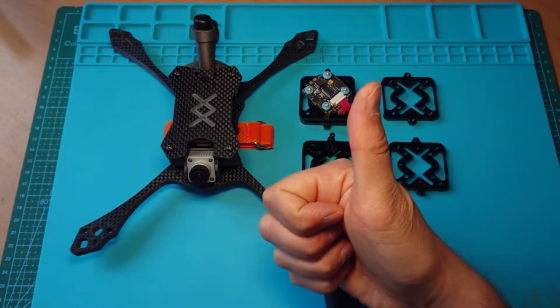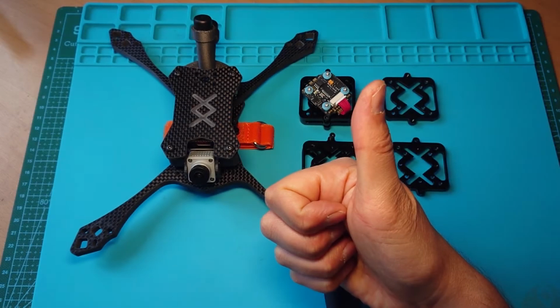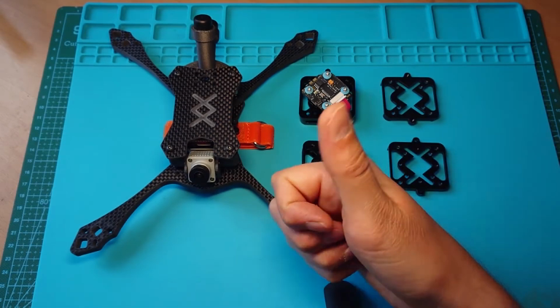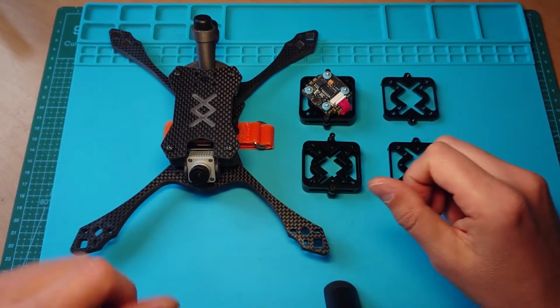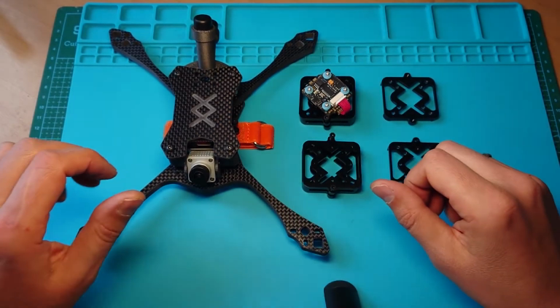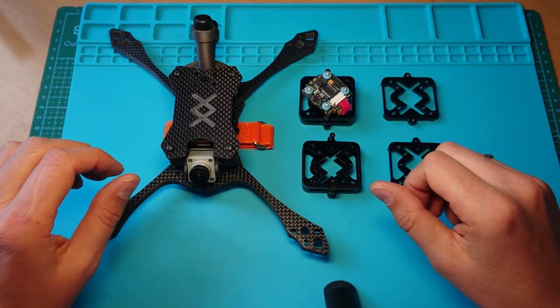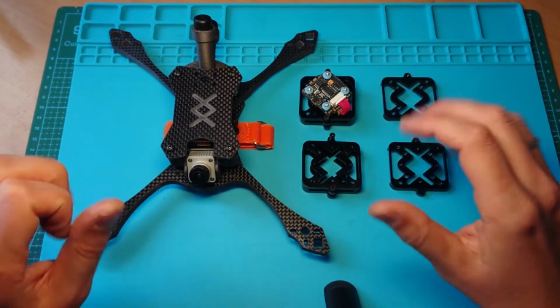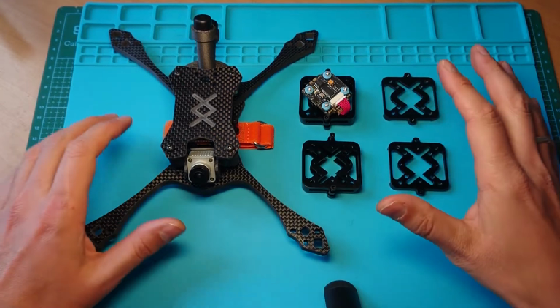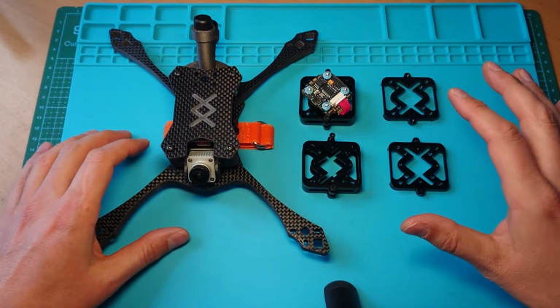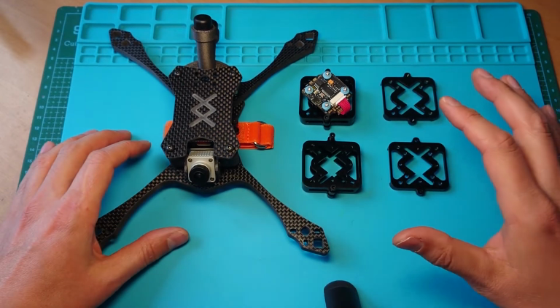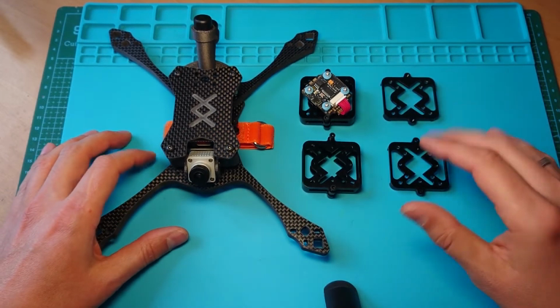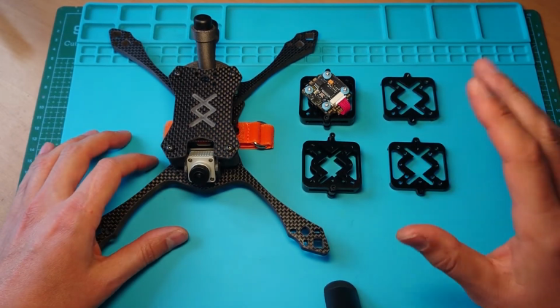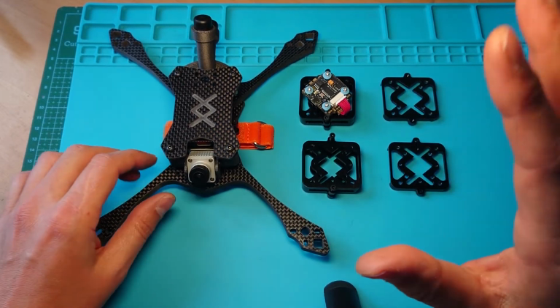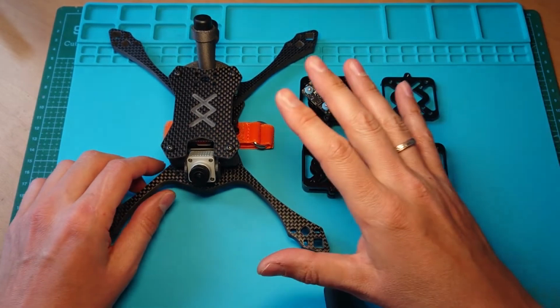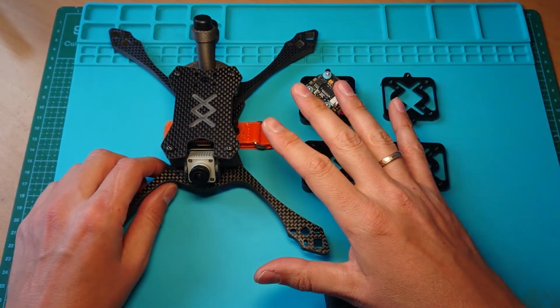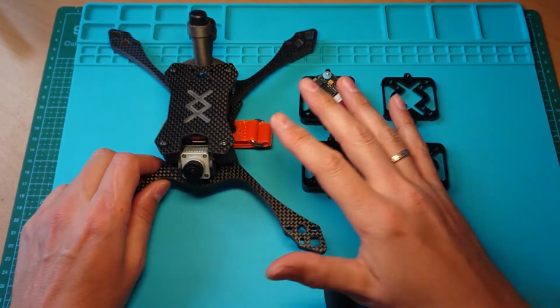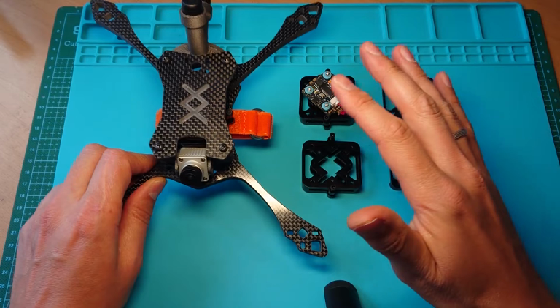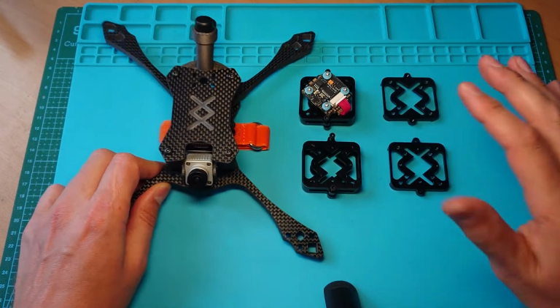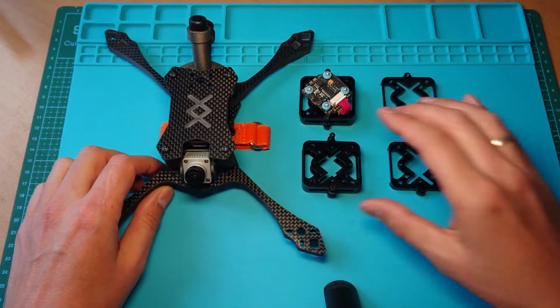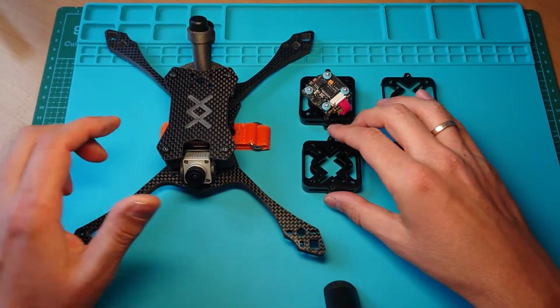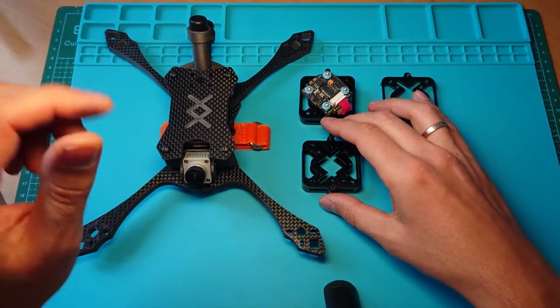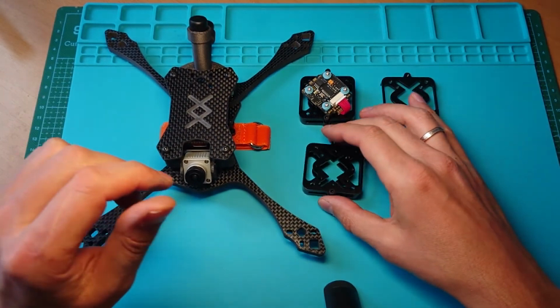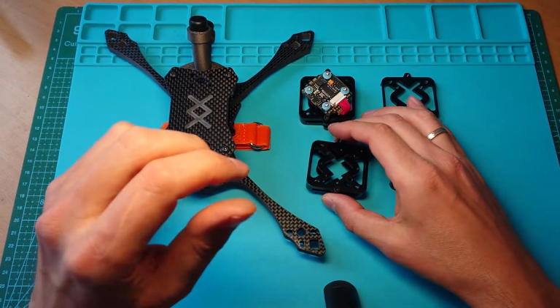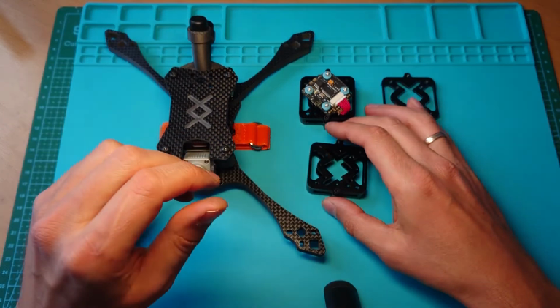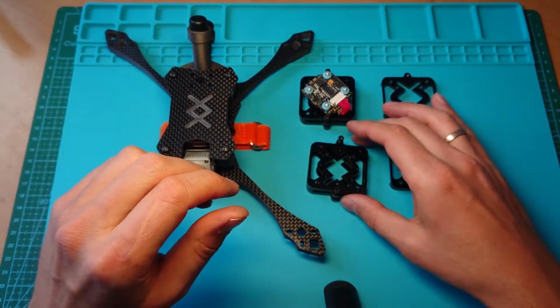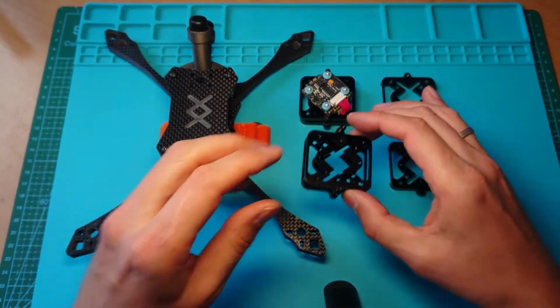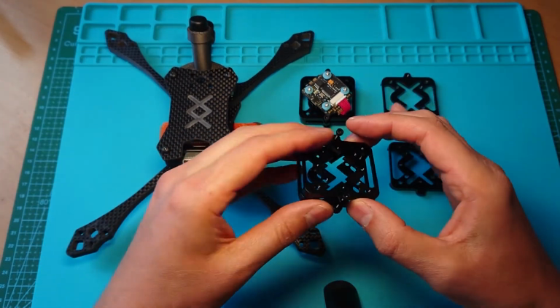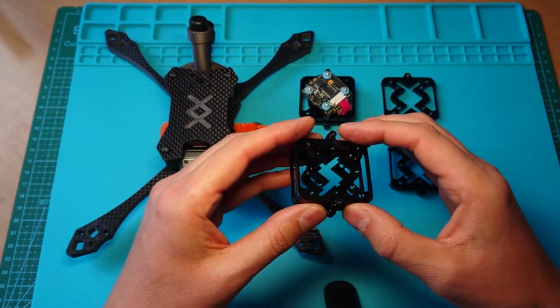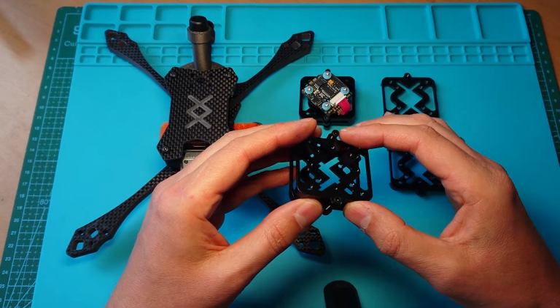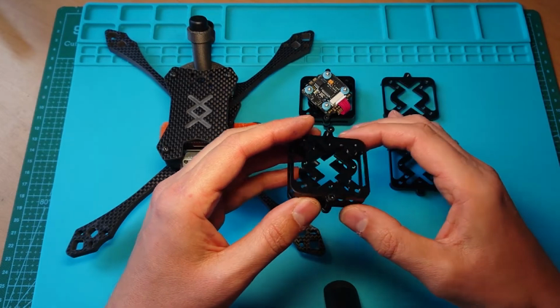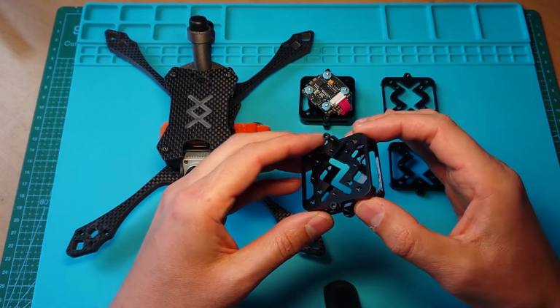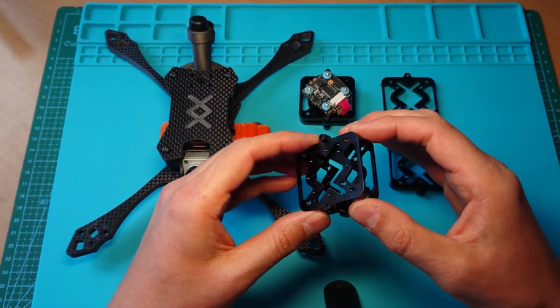Hey everyone, Max from Criss Cross FPVs here. Today I want to show you some new product. It is not a drone frame as you would expect, but it is a custom aluminum case for DJI FPV HD unit.